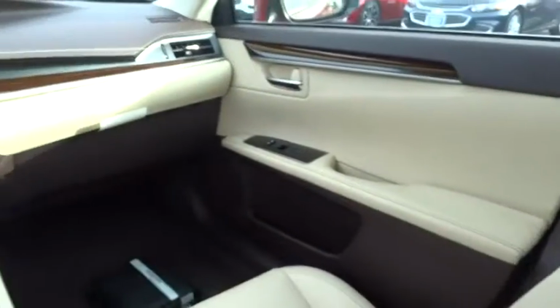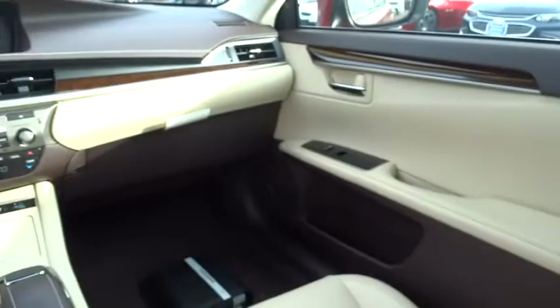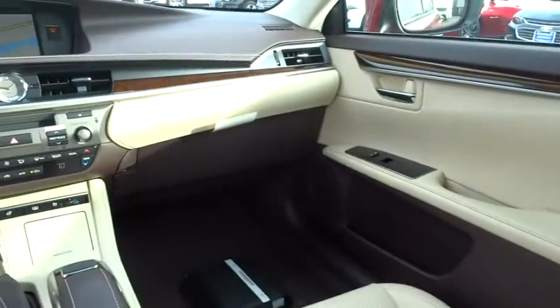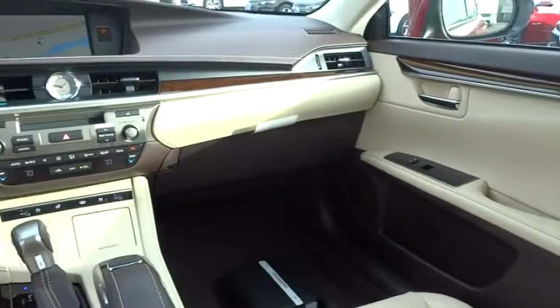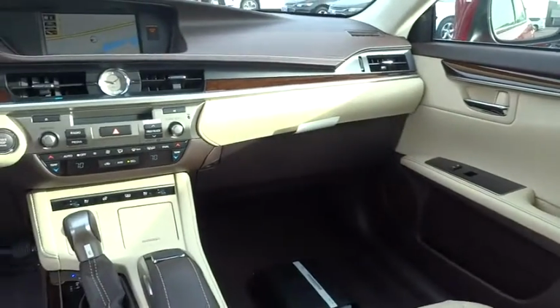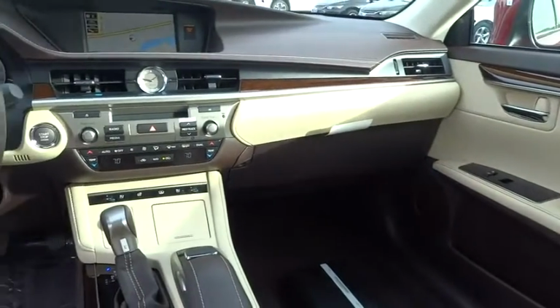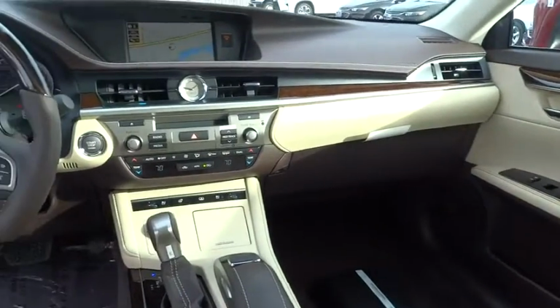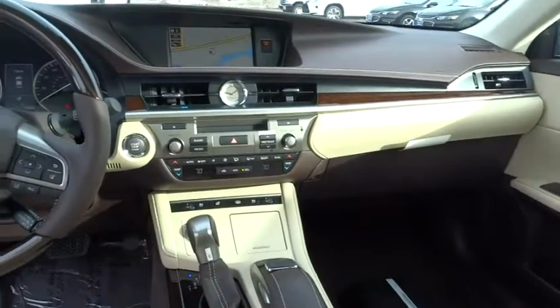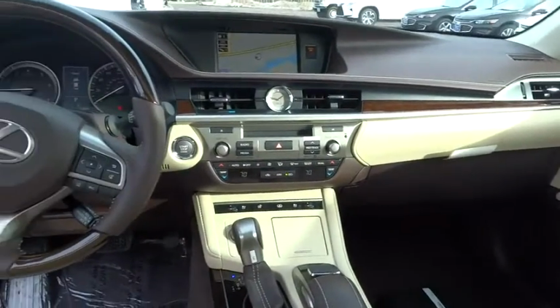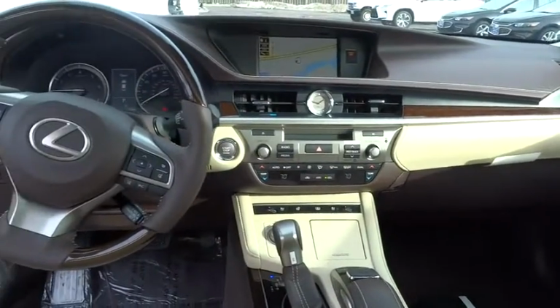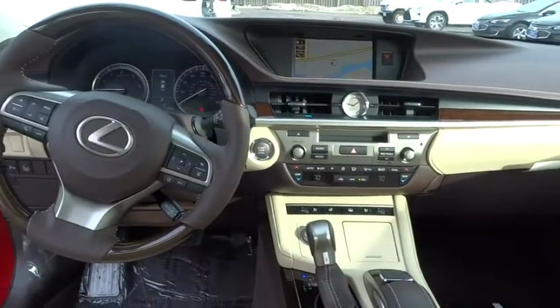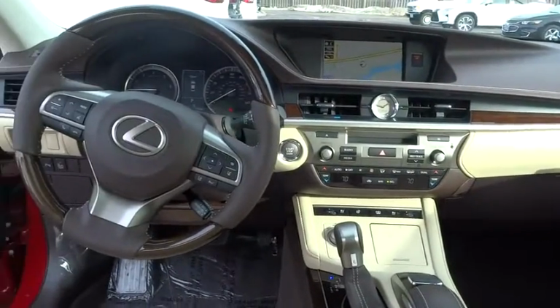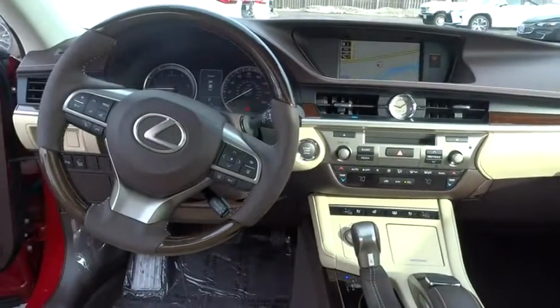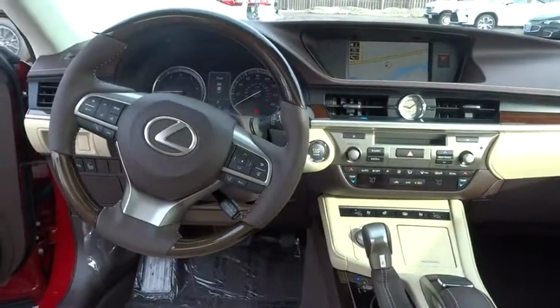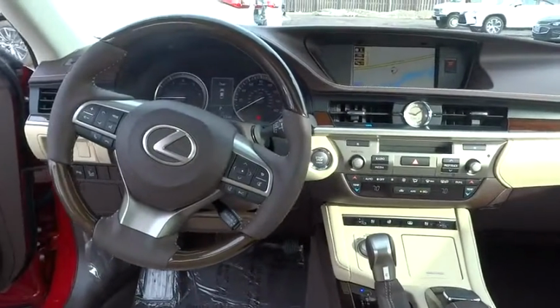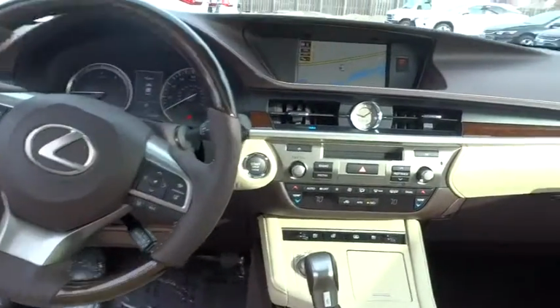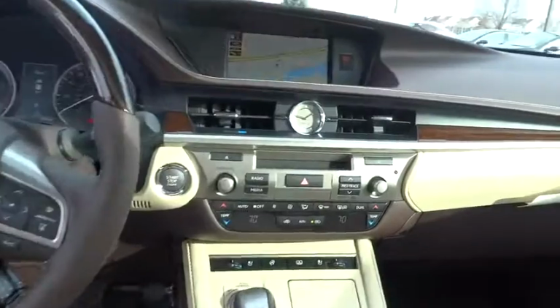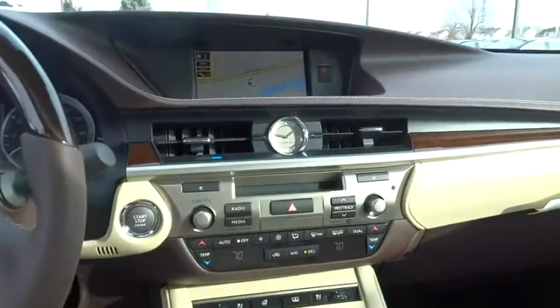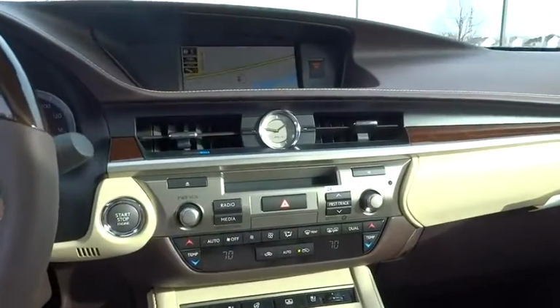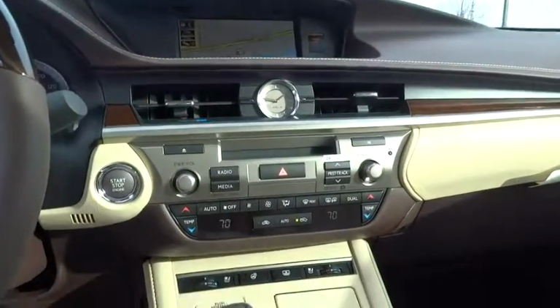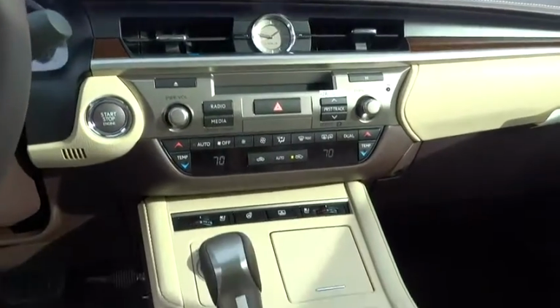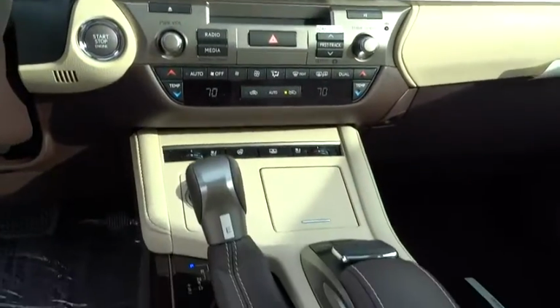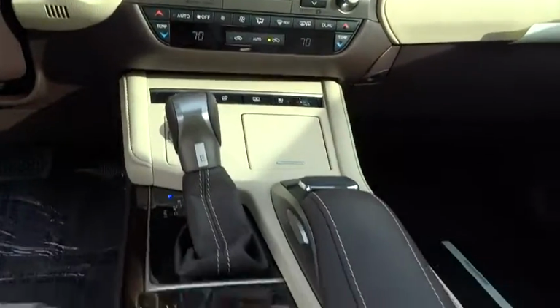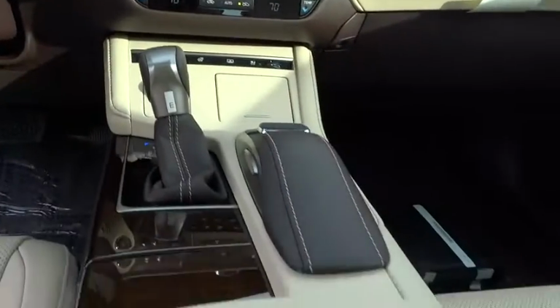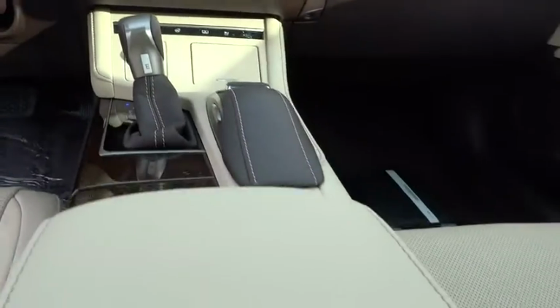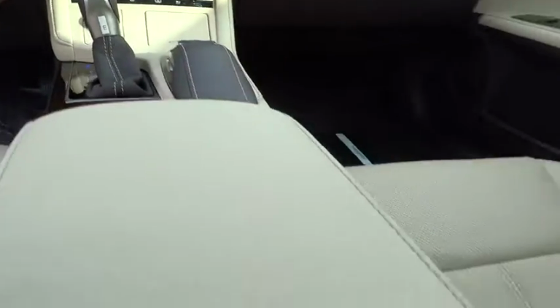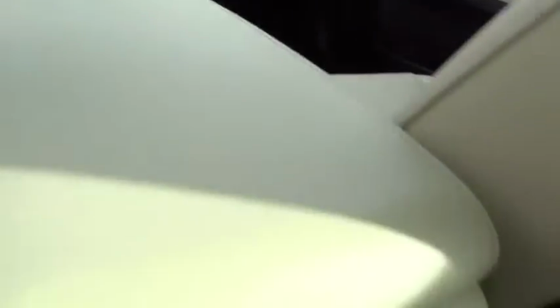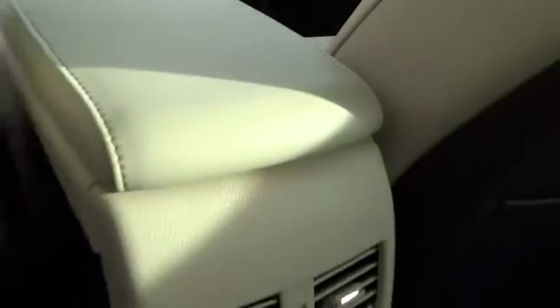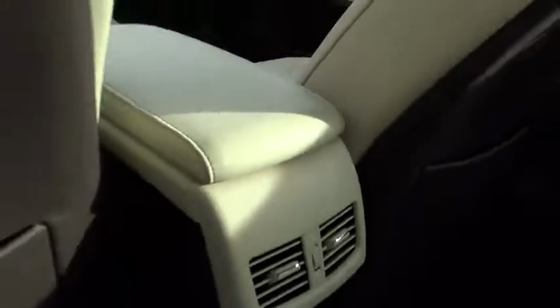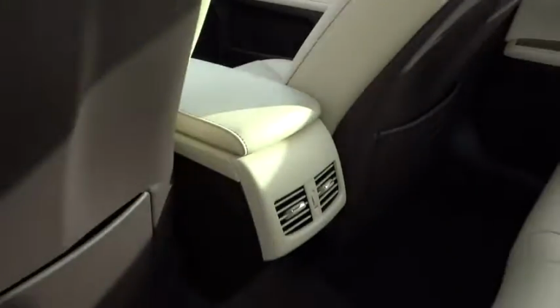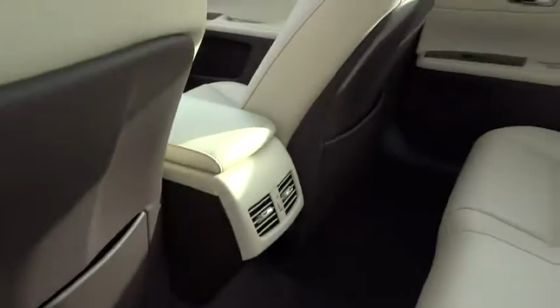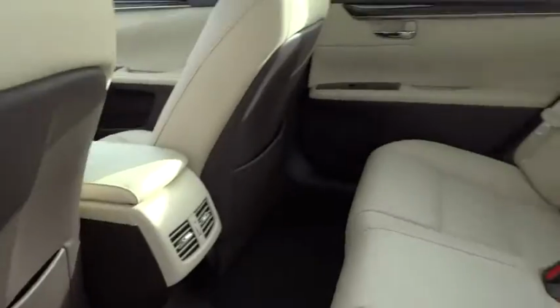Leather wrapped steering wheel, moonroof, power steering, adjustable steering wheel, aluminum wheels, keyless start, floor mats, cruise control, auto dimming rear view mirror, four-wheel disc brakes.